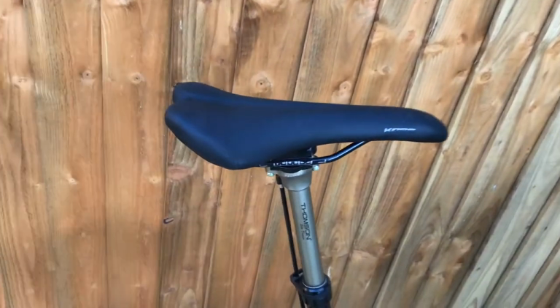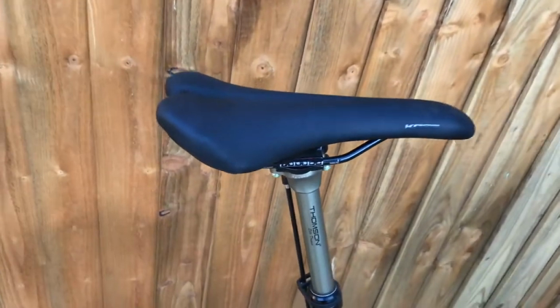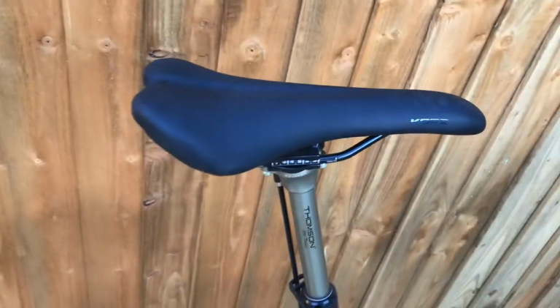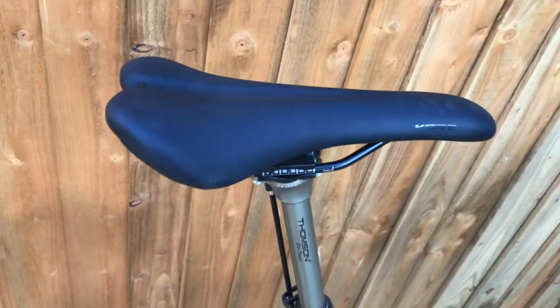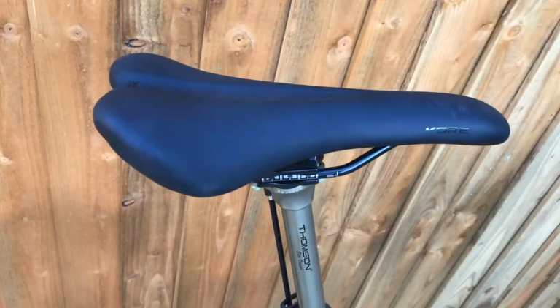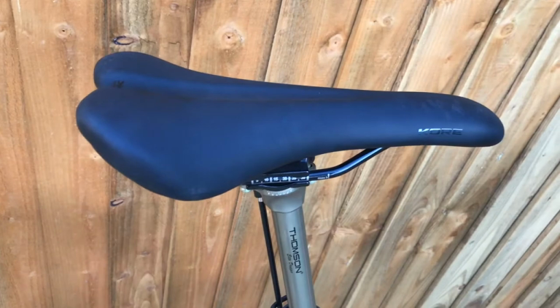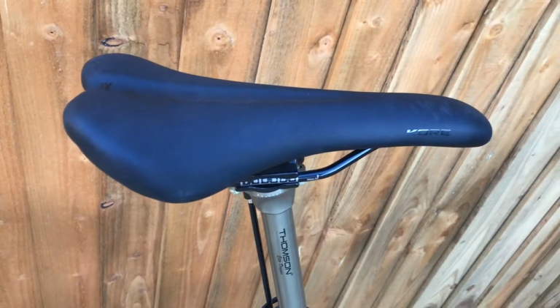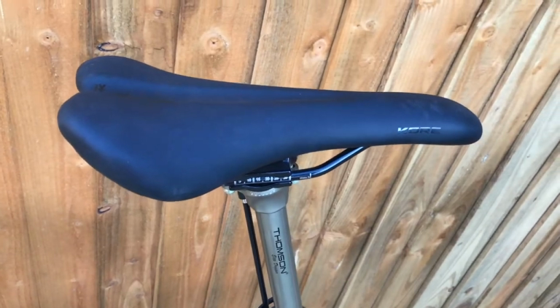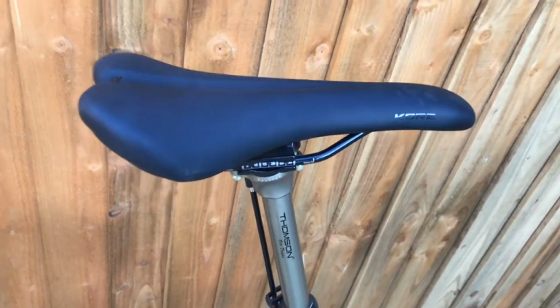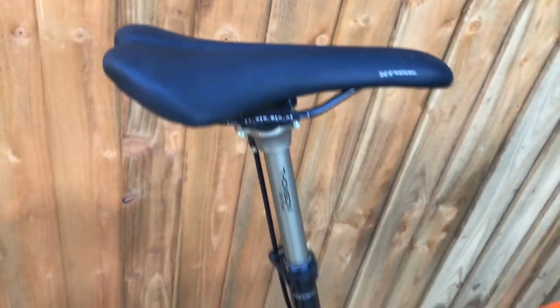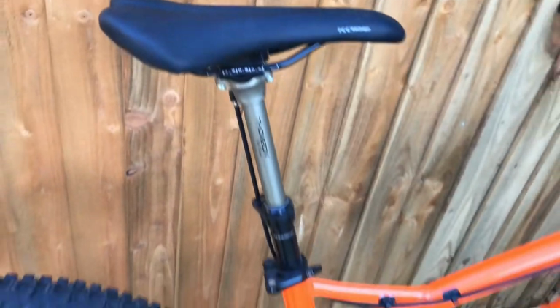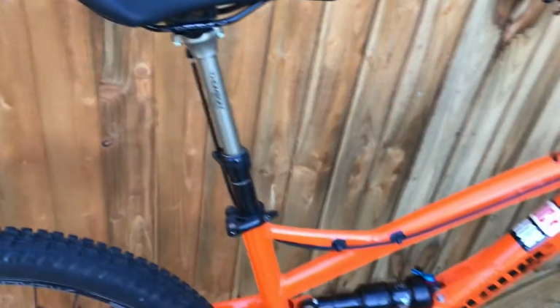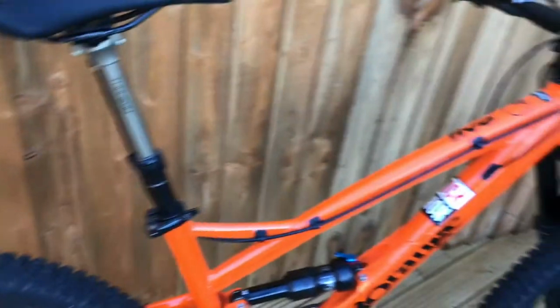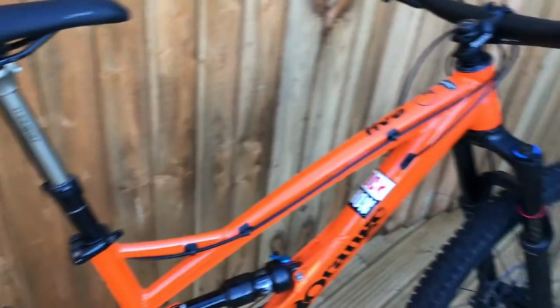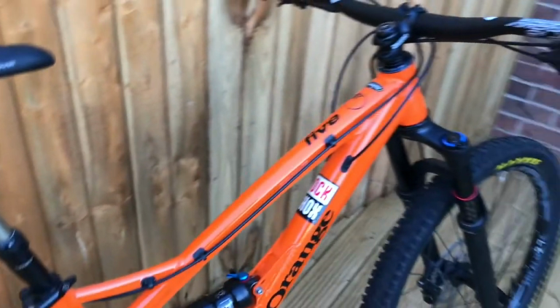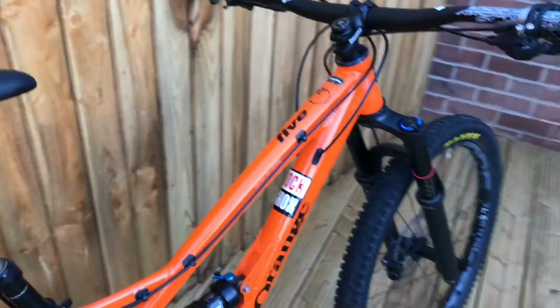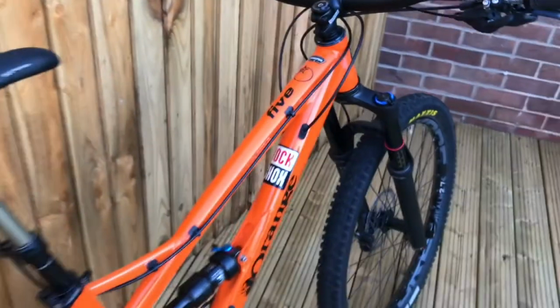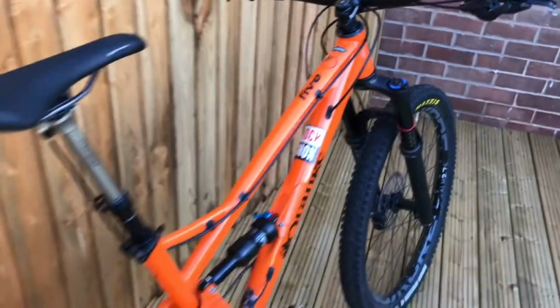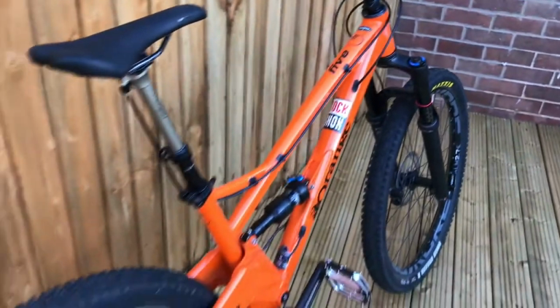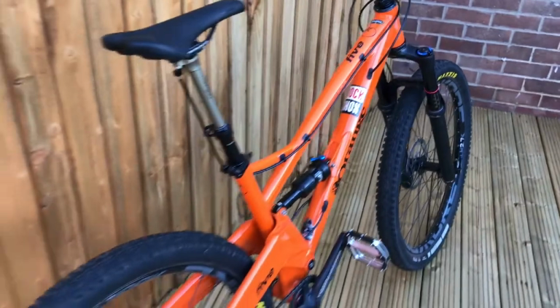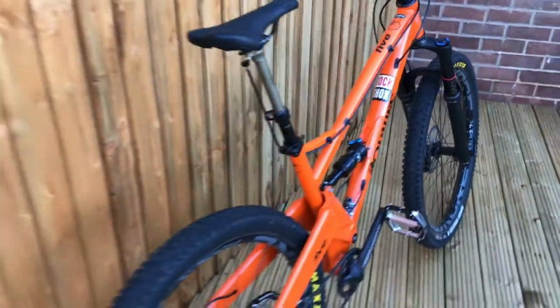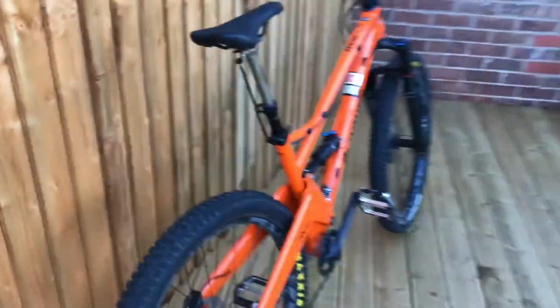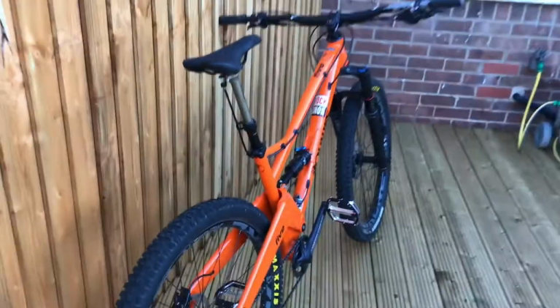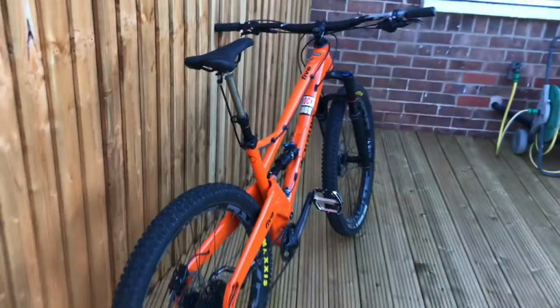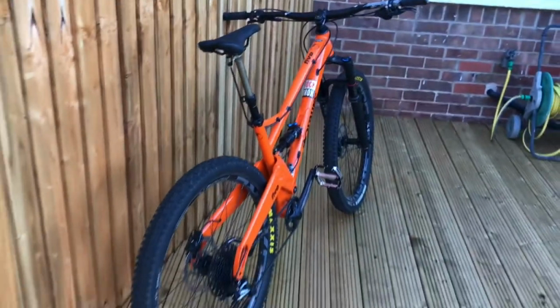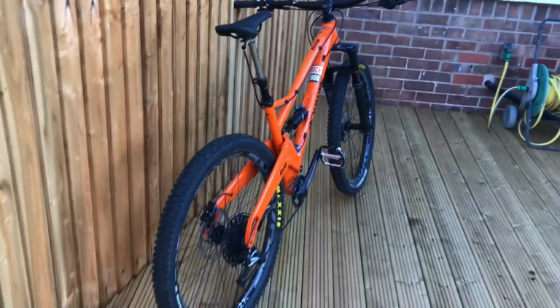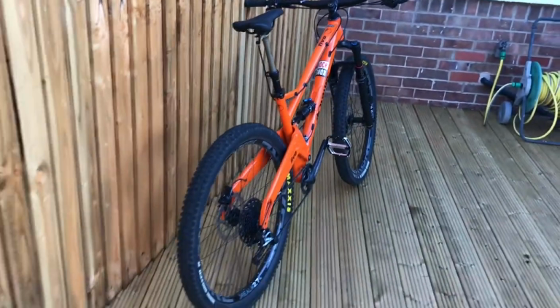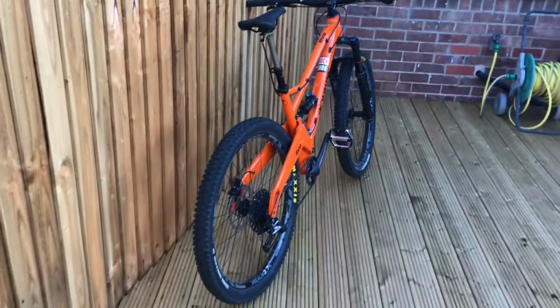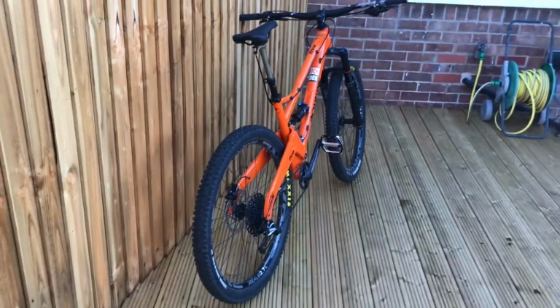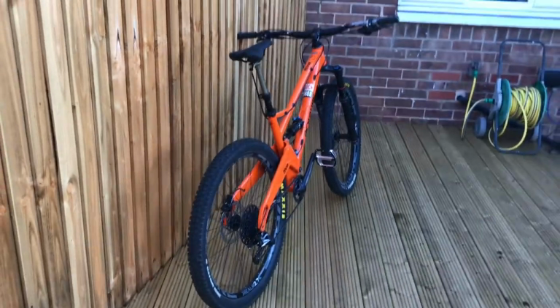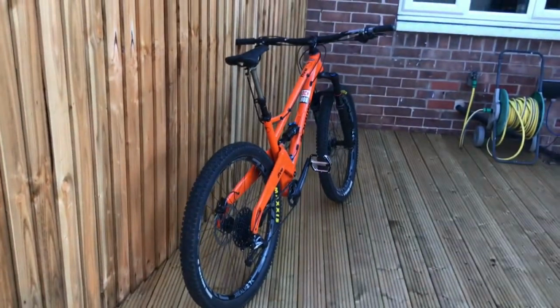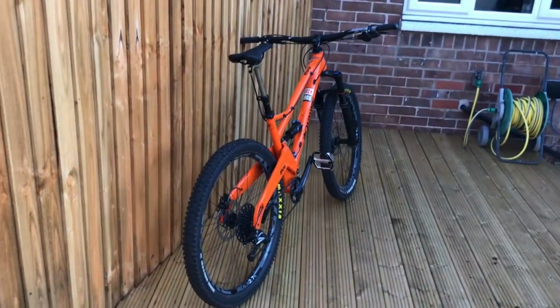The rider also upgraded or changed the seat out. It does come with the black decals — he specified those when he bought it.